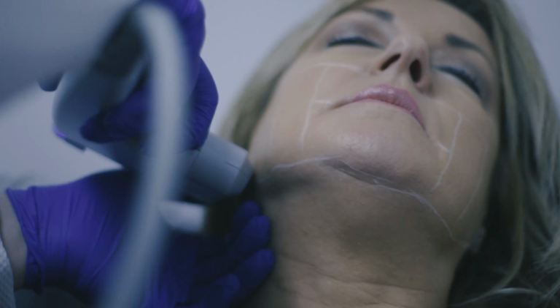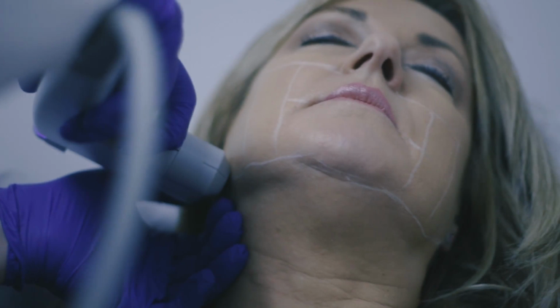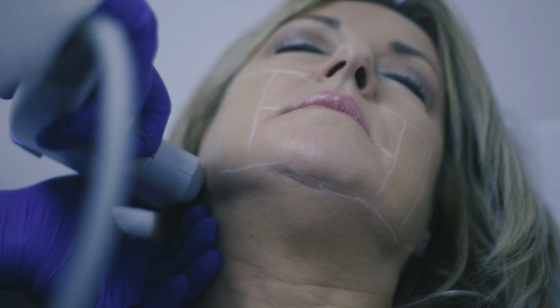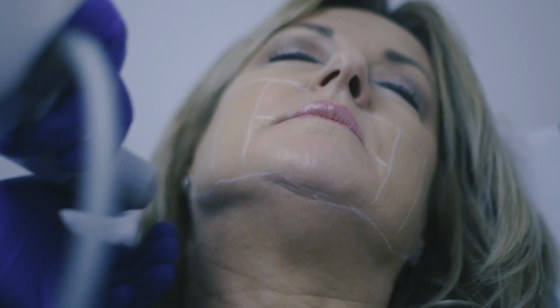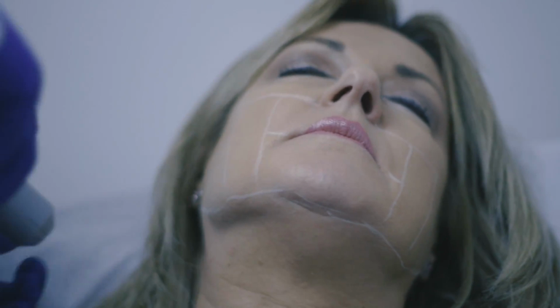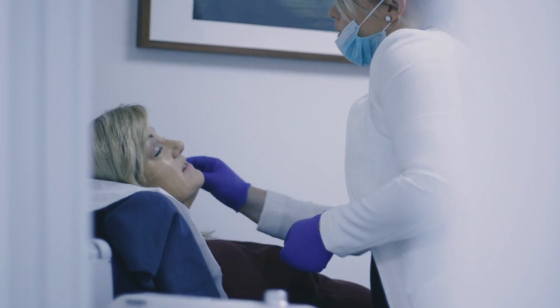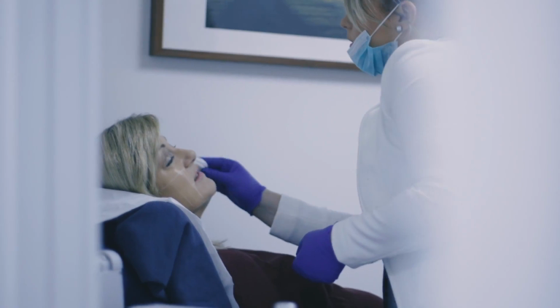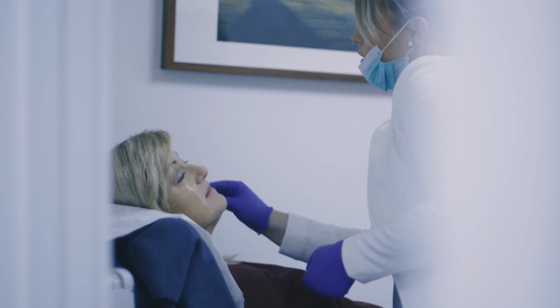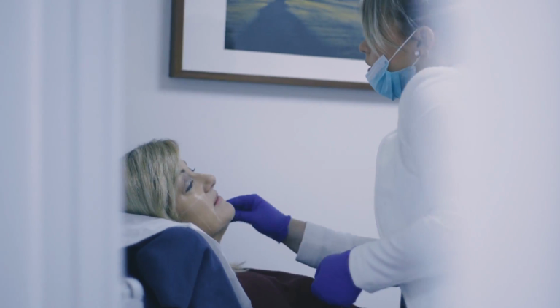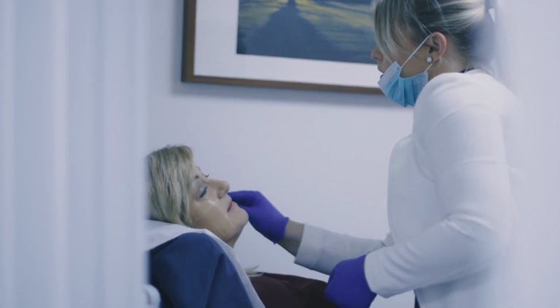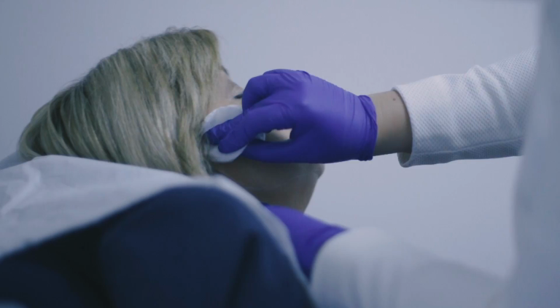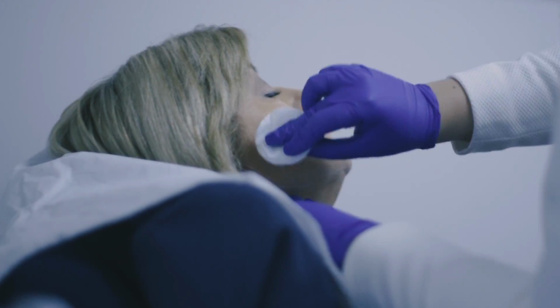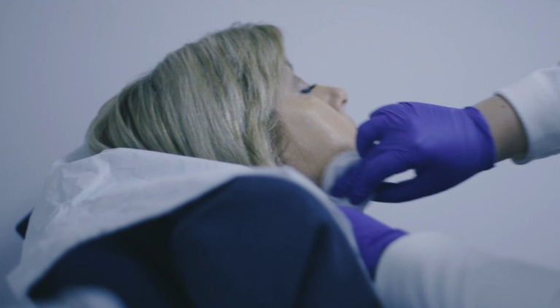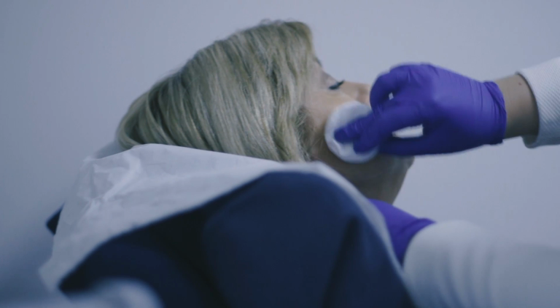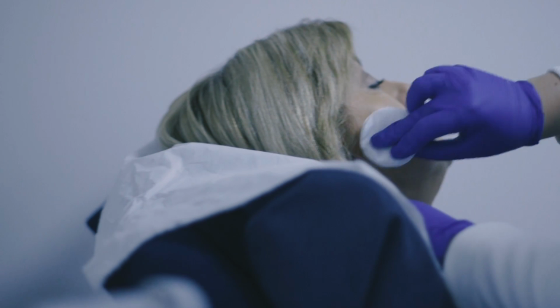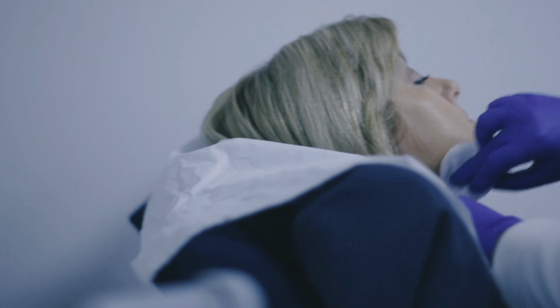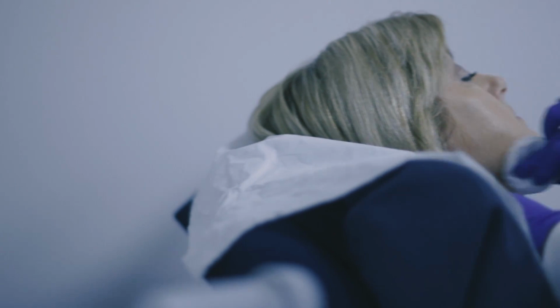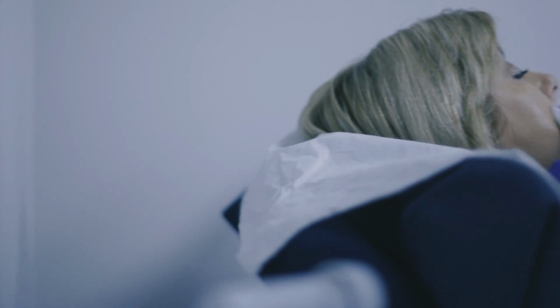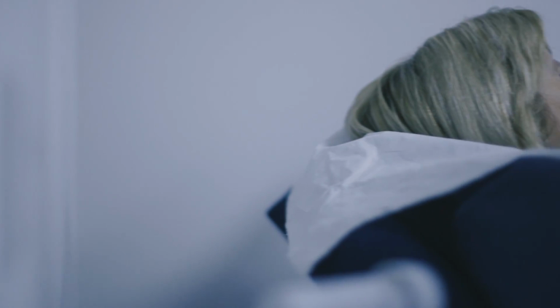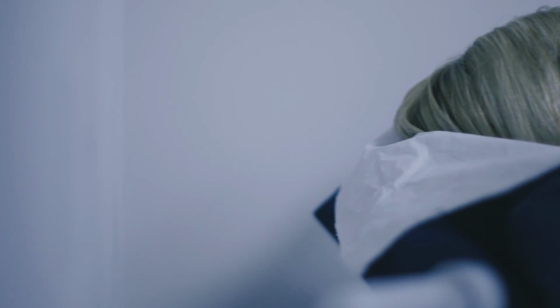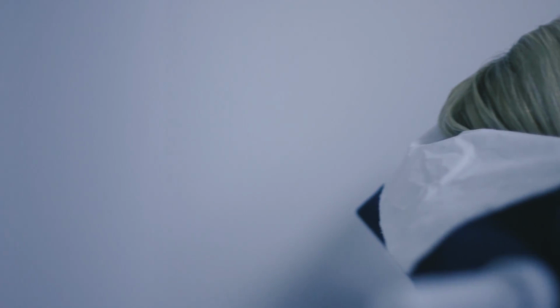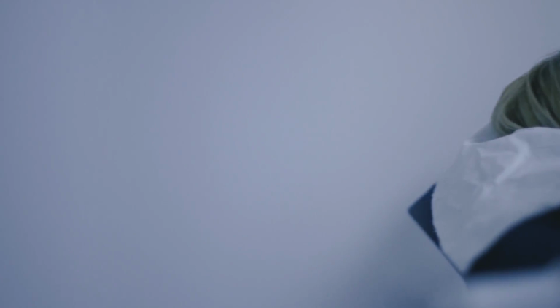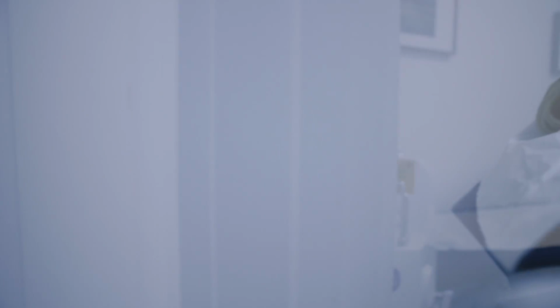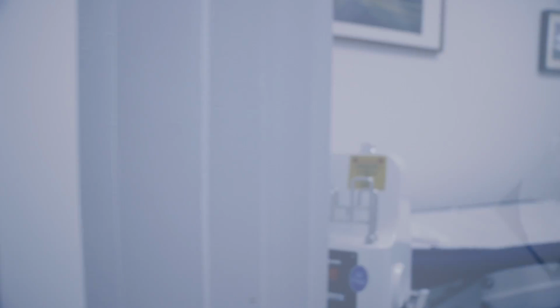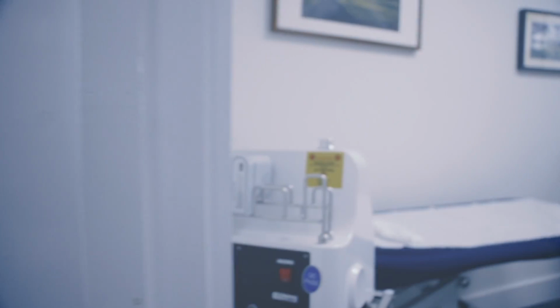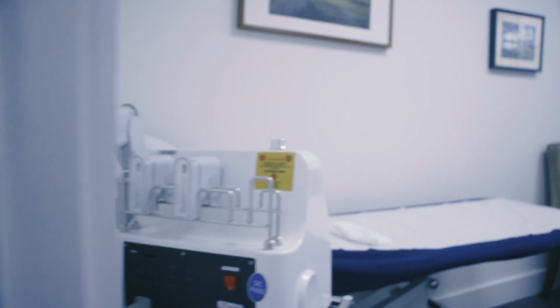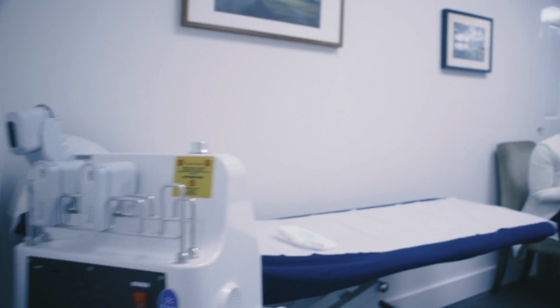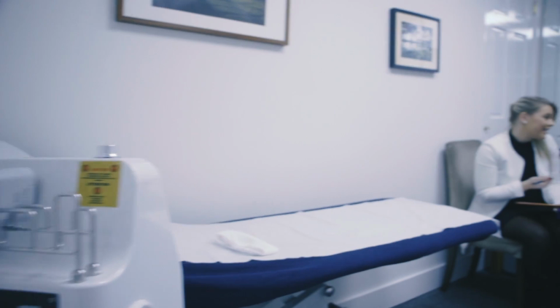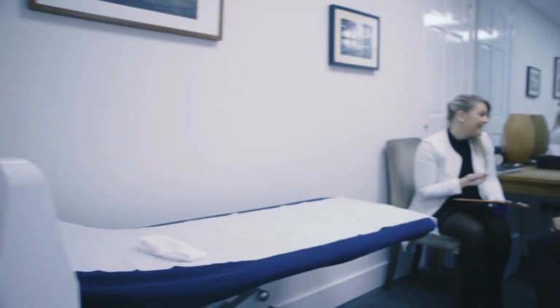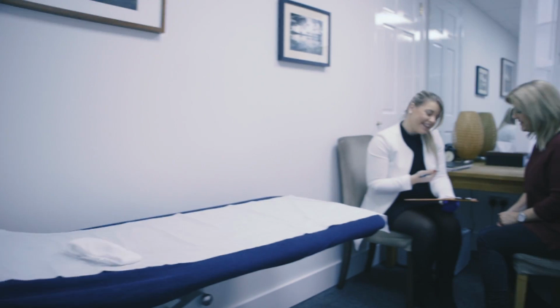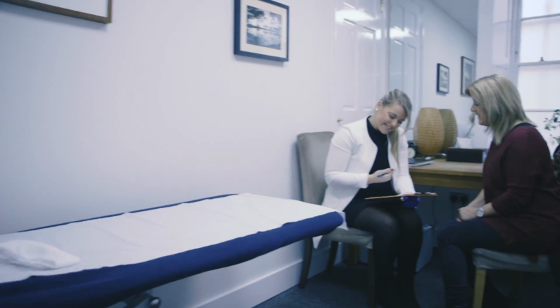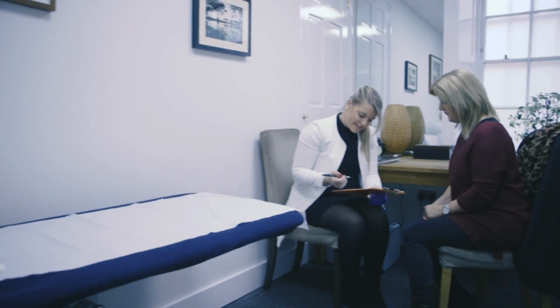Some clients may see an instant improvement. However, we're looking at two to three months to see the real results, and the full effects from a single HIFU treatment can last around nine to 12 months.